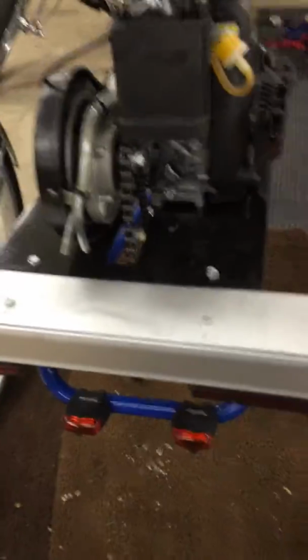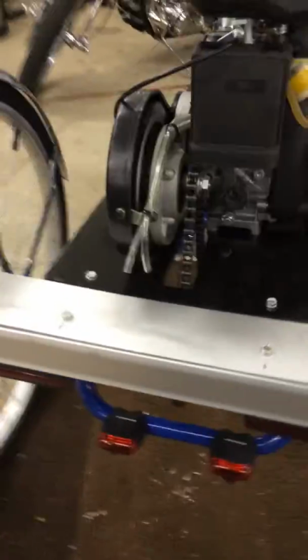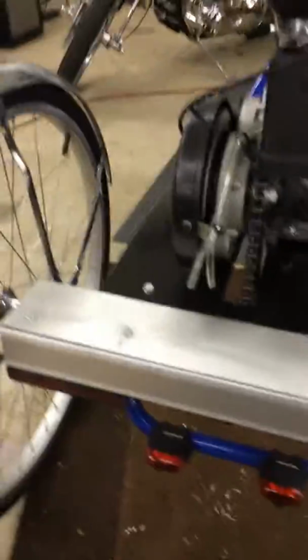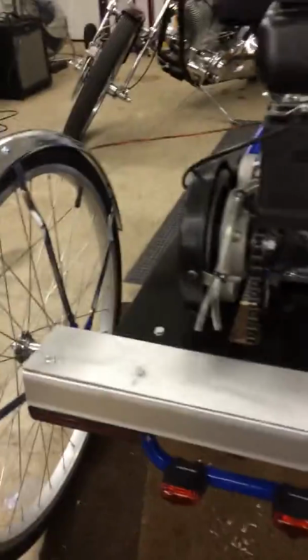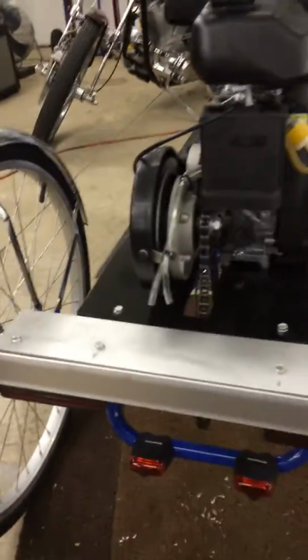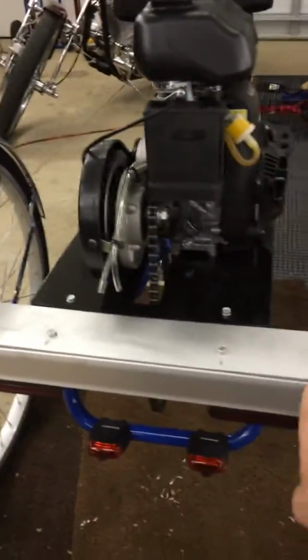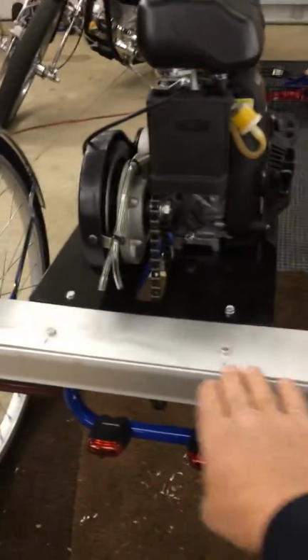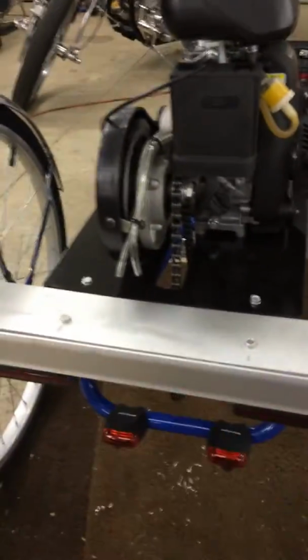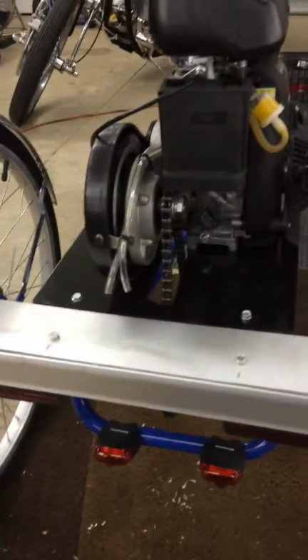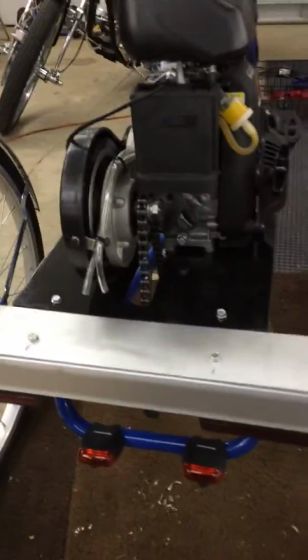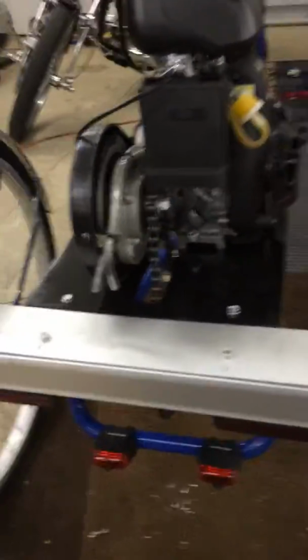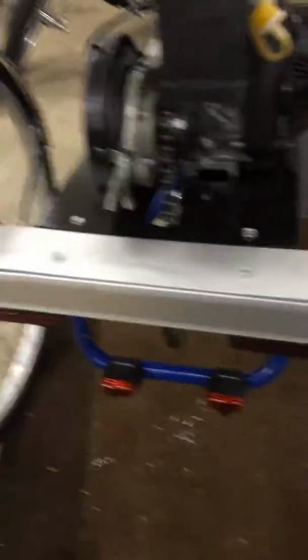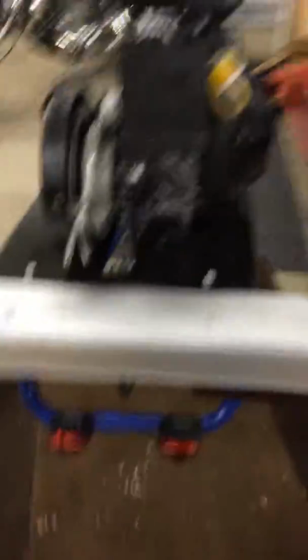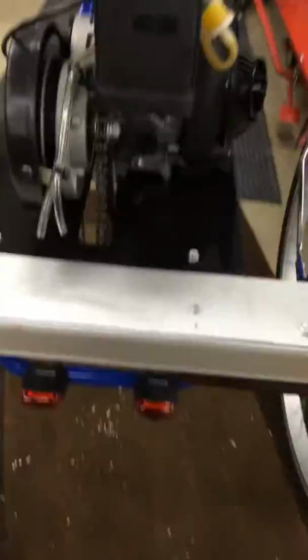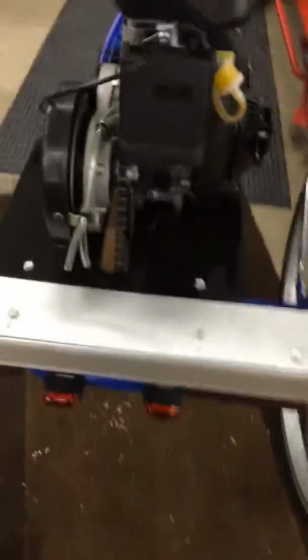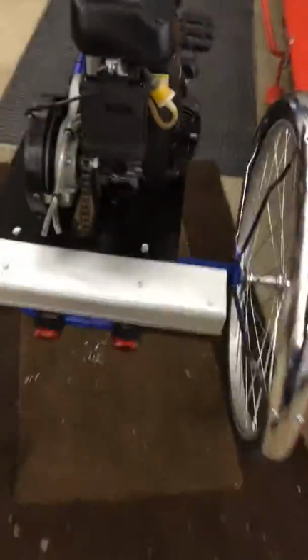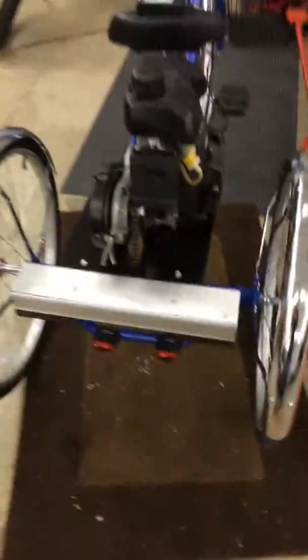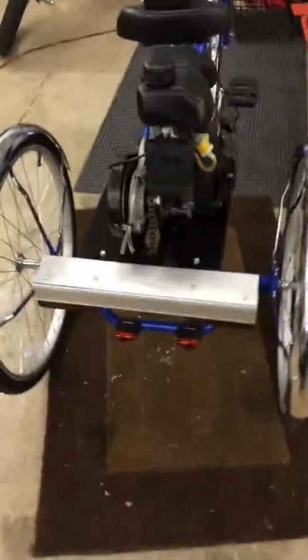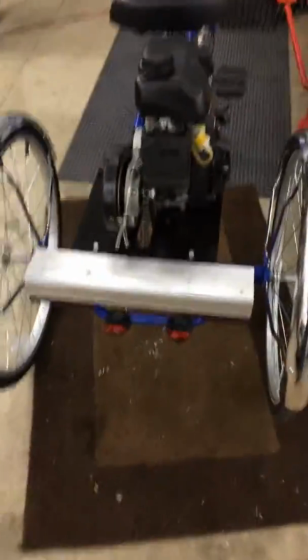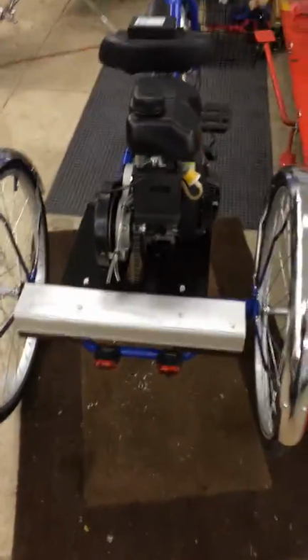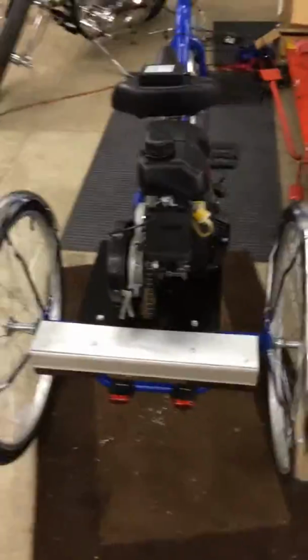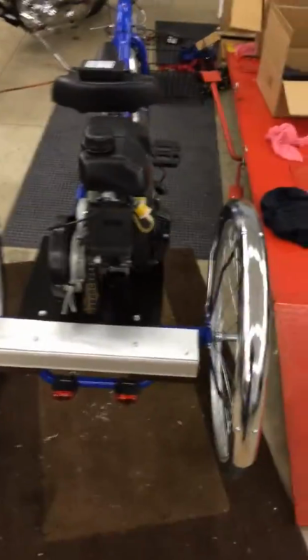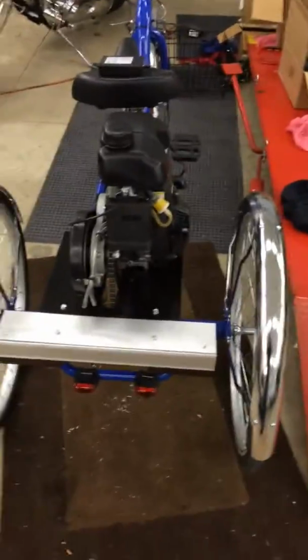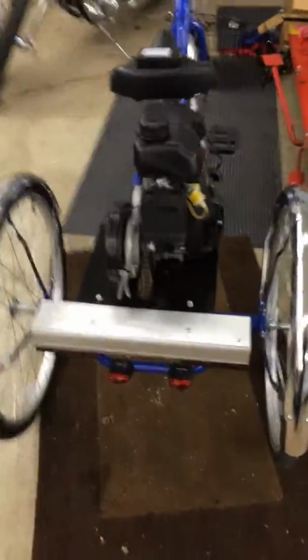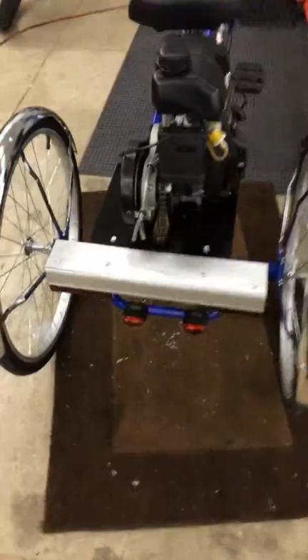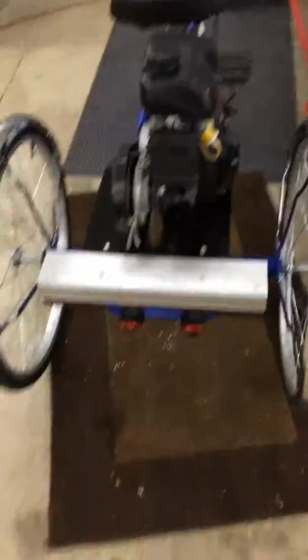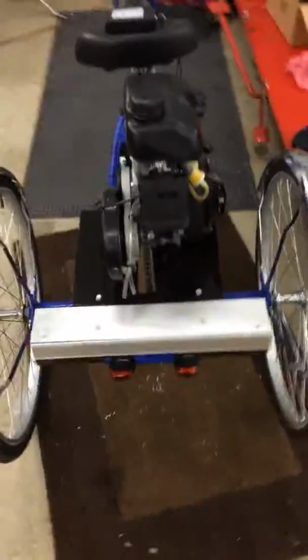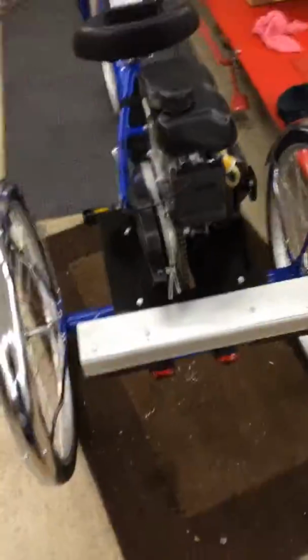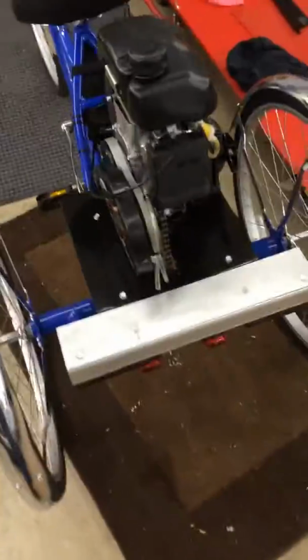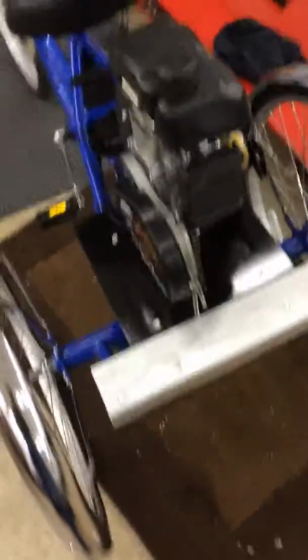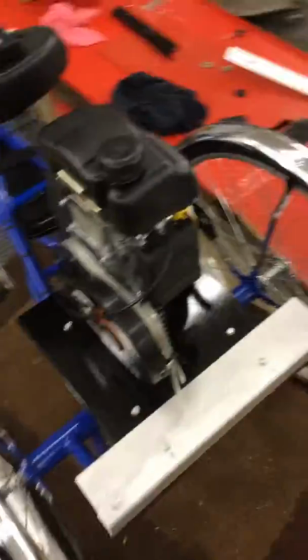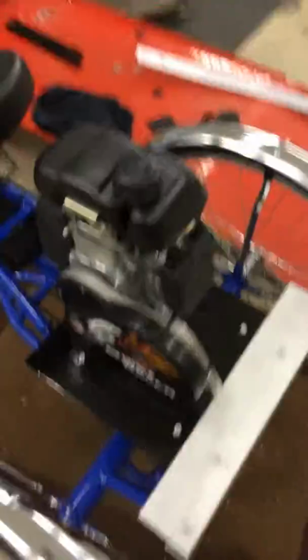Then I made this little bumper to cover up the ends of the frame rail. Gives it a nice finished look.